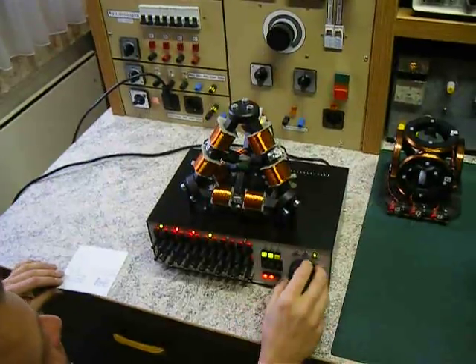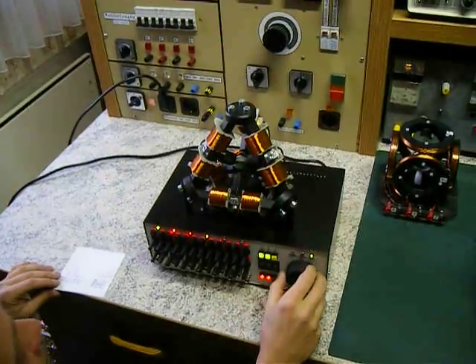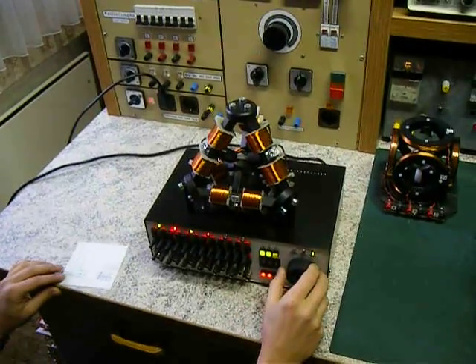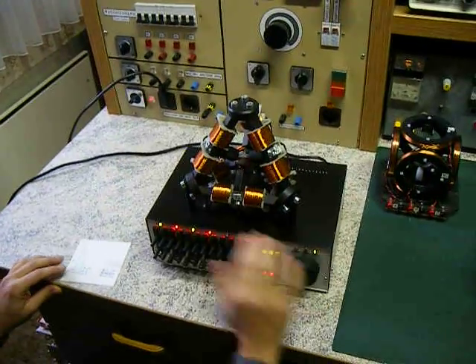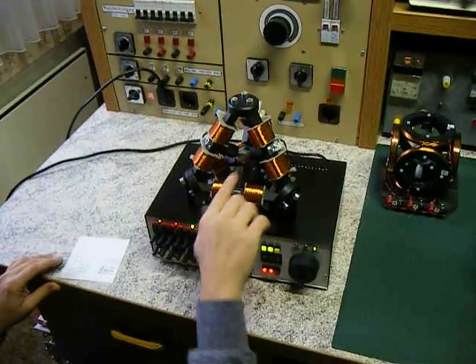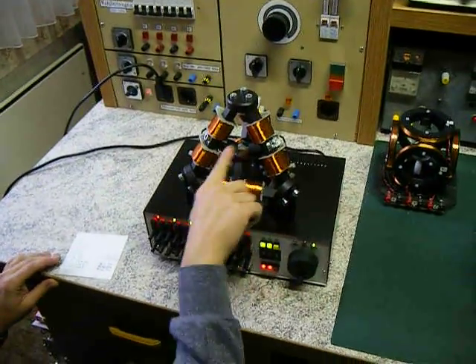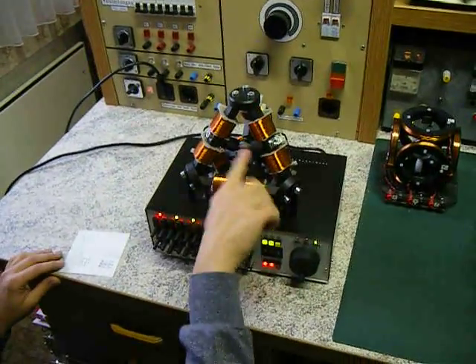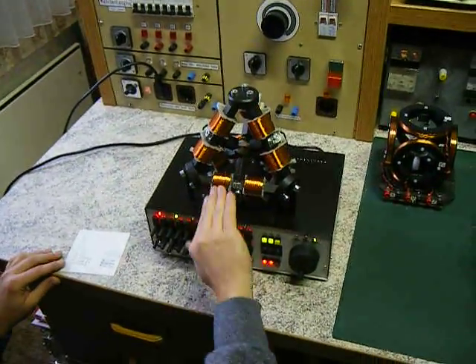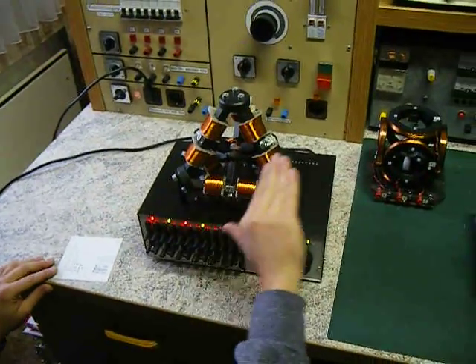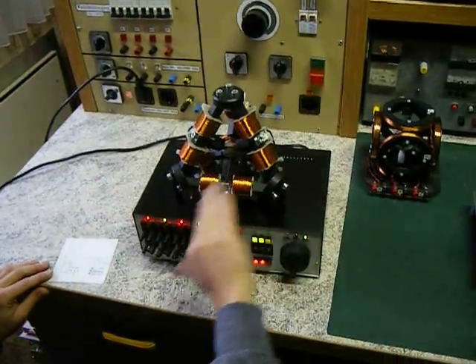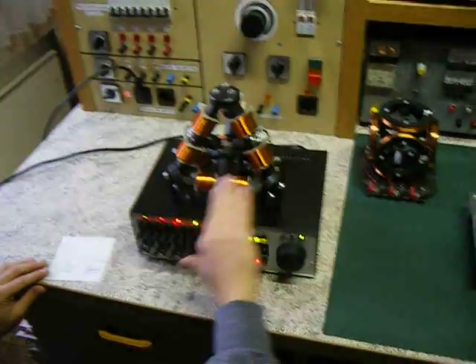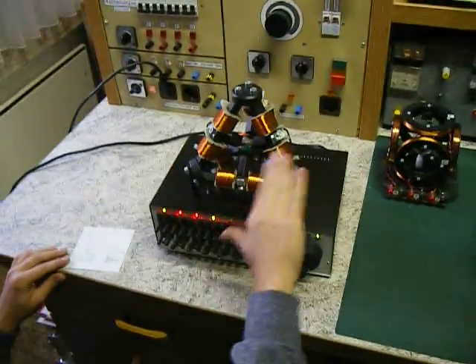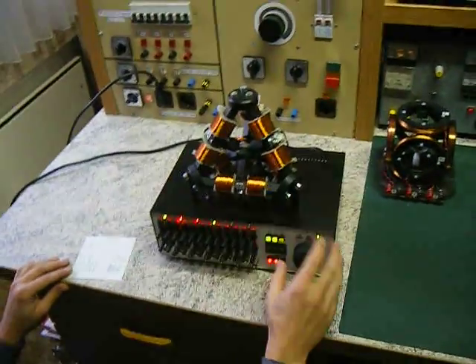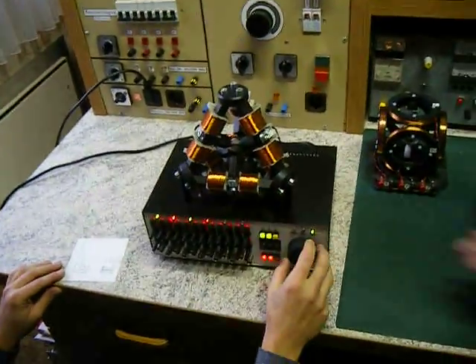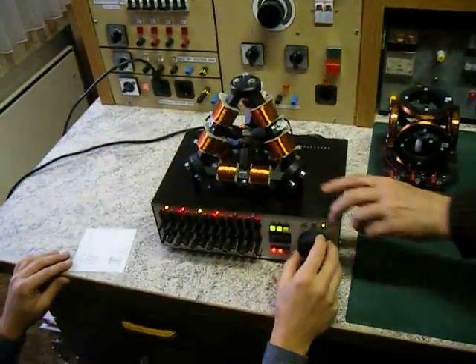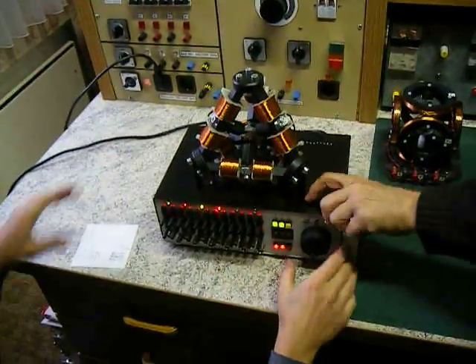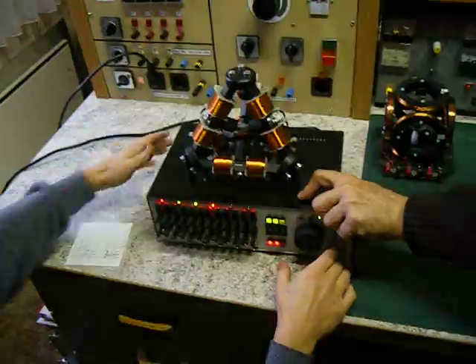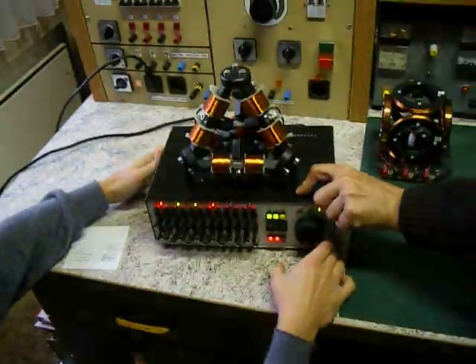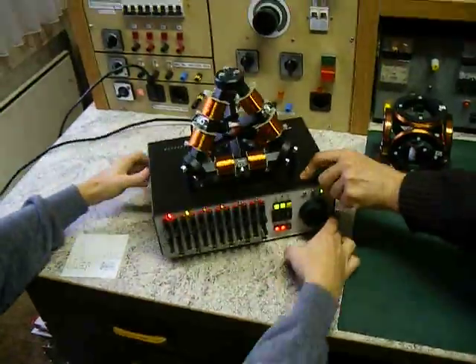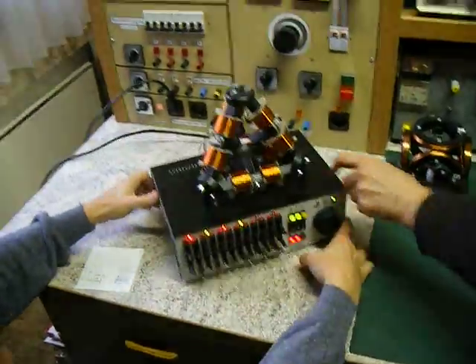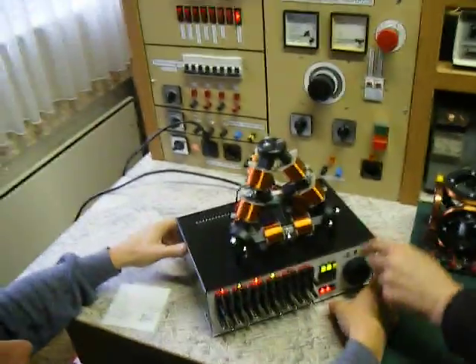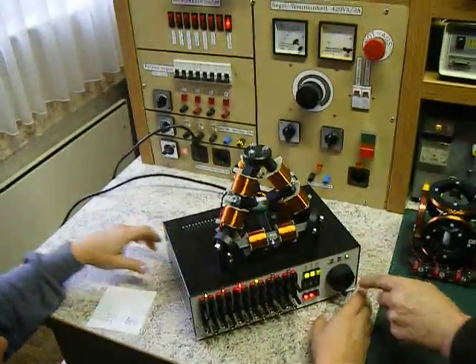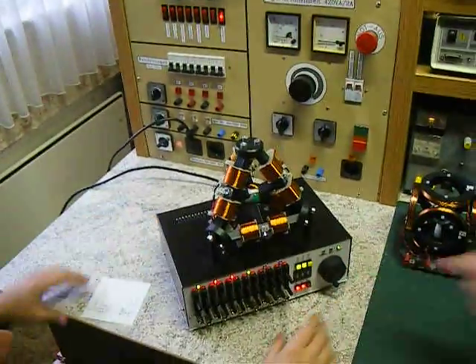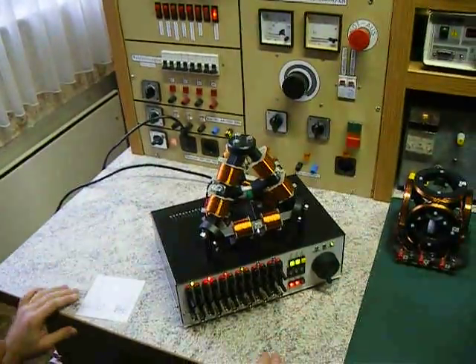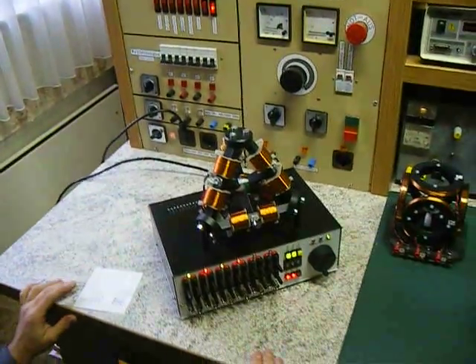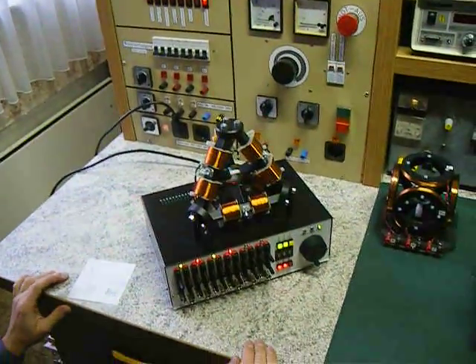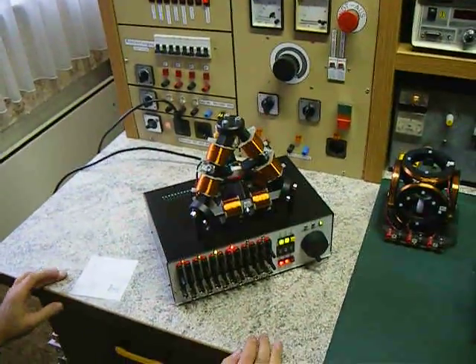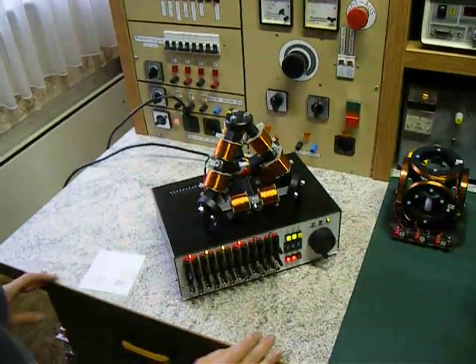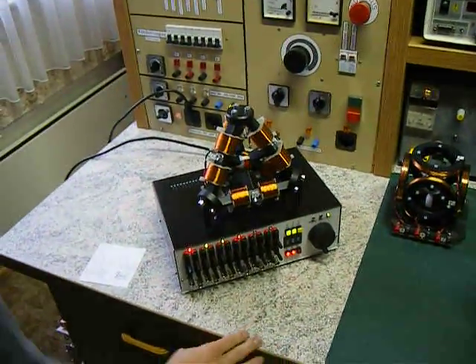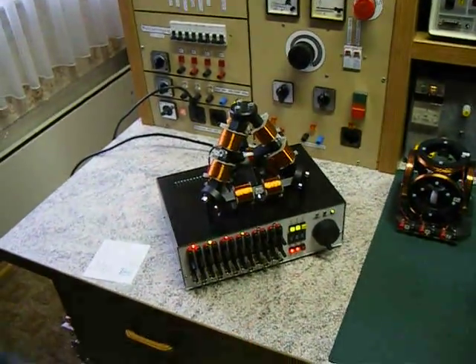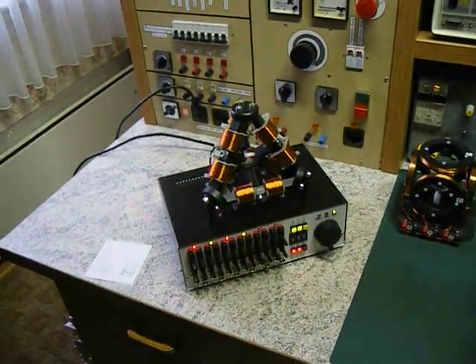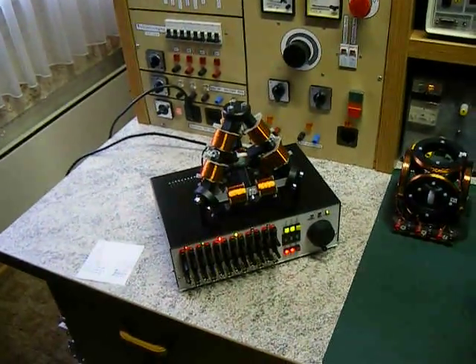Now you have a flat rotation in this direction. Yeah, yeah, yeah. Only two dimensions.